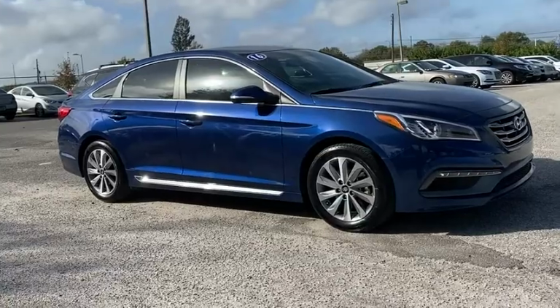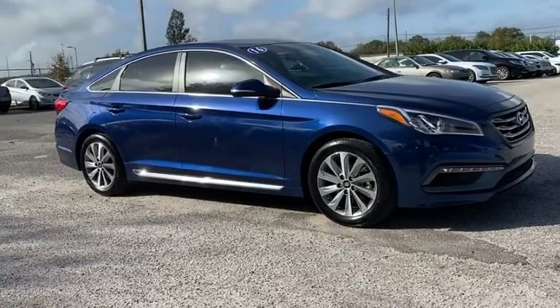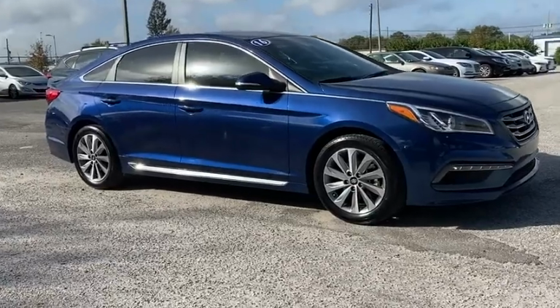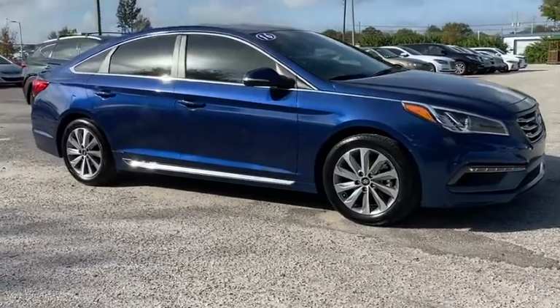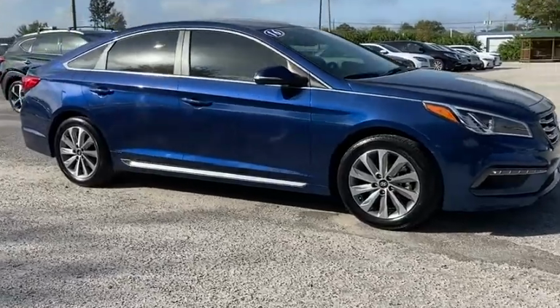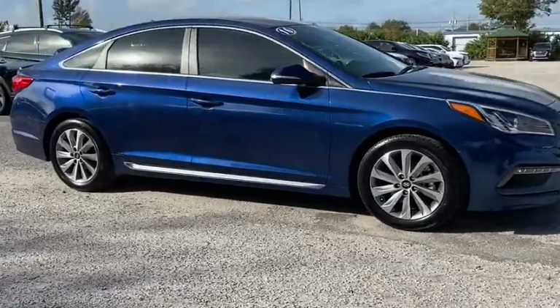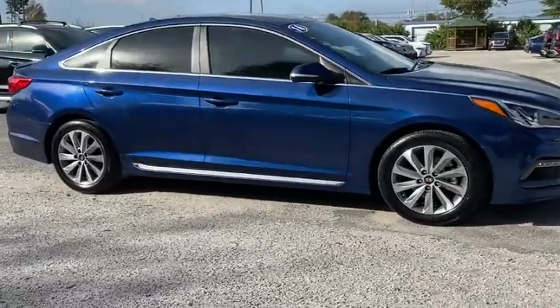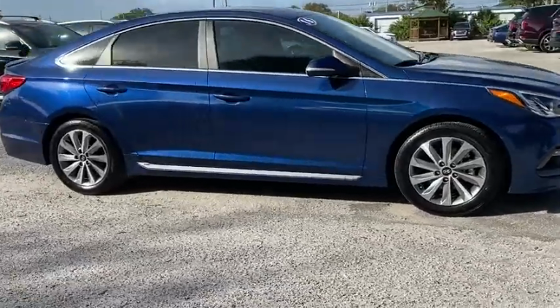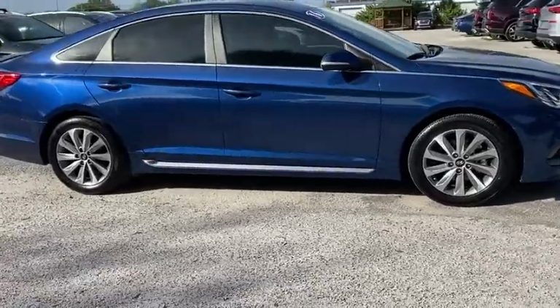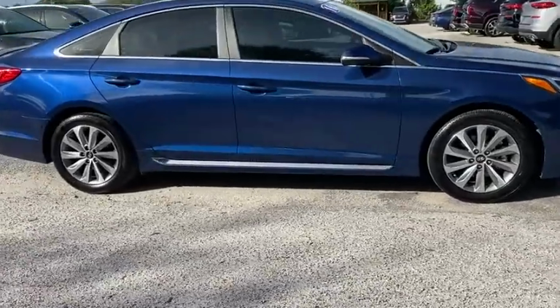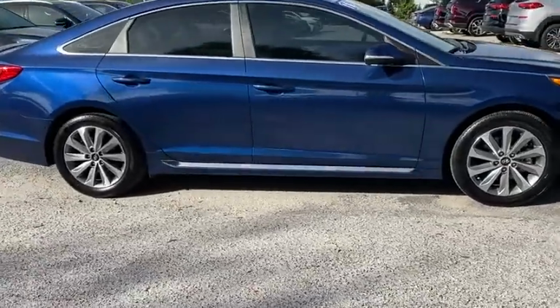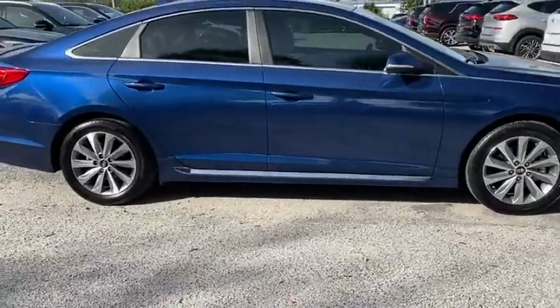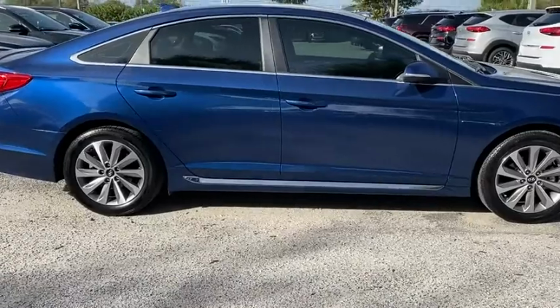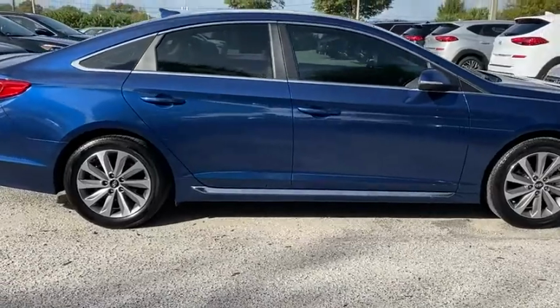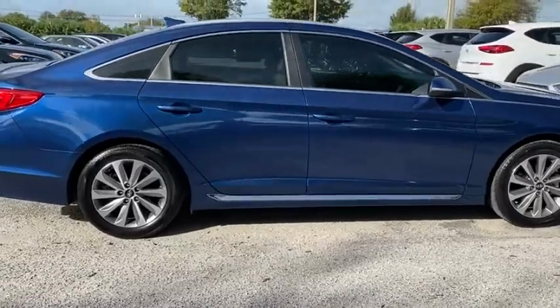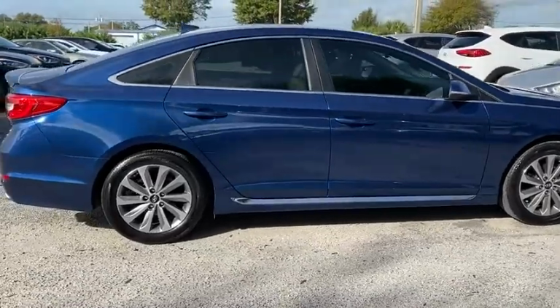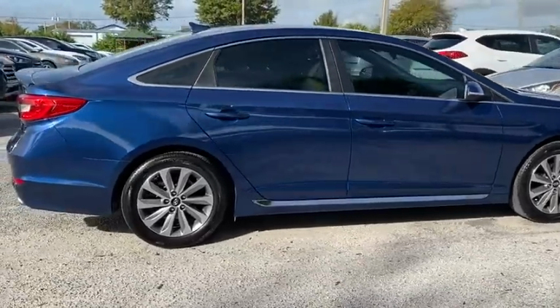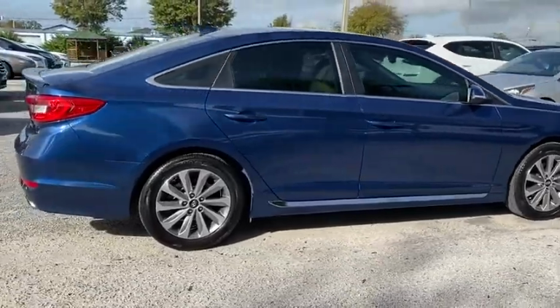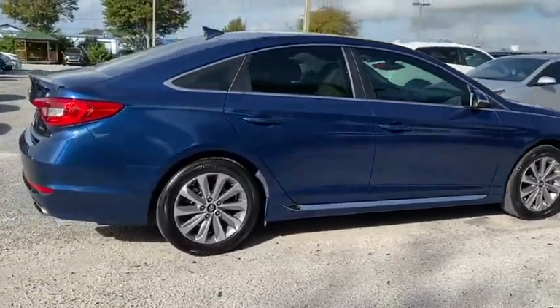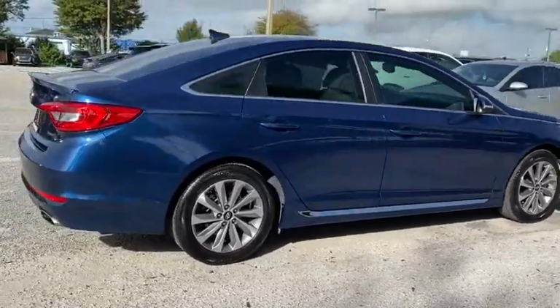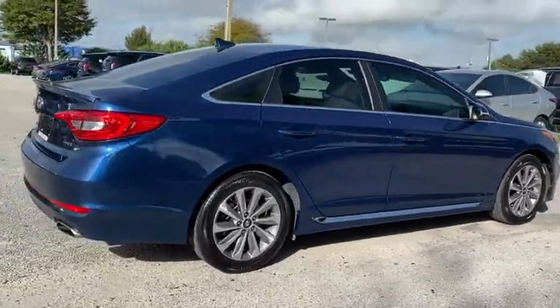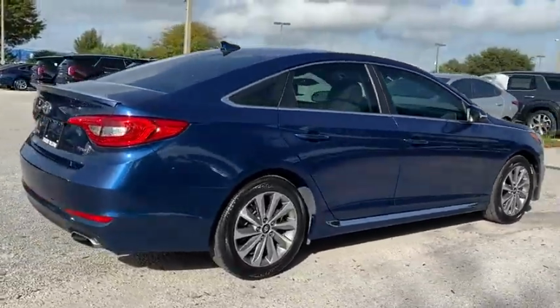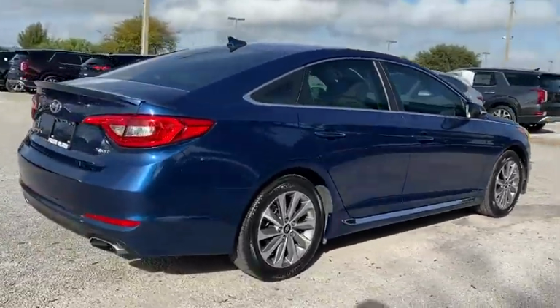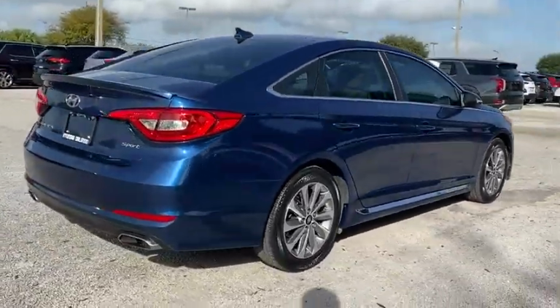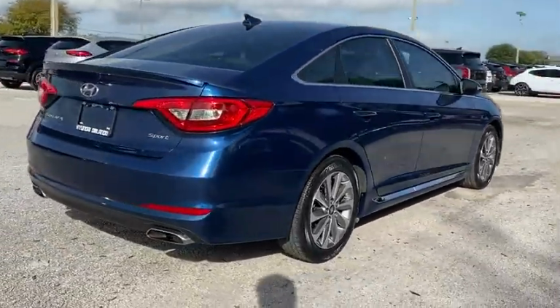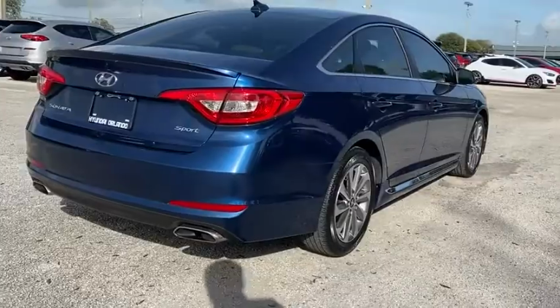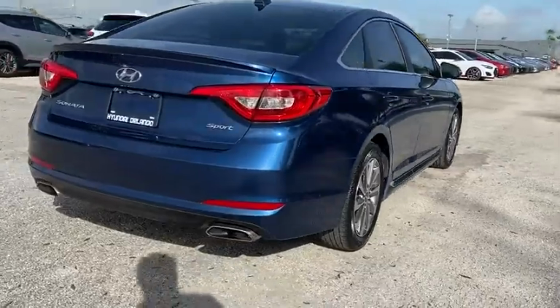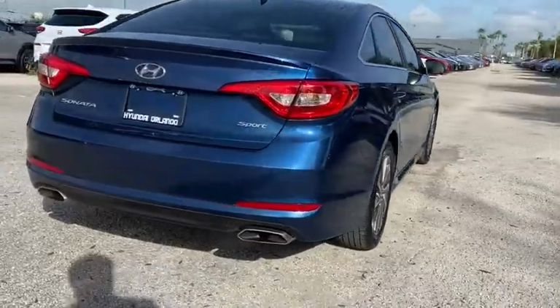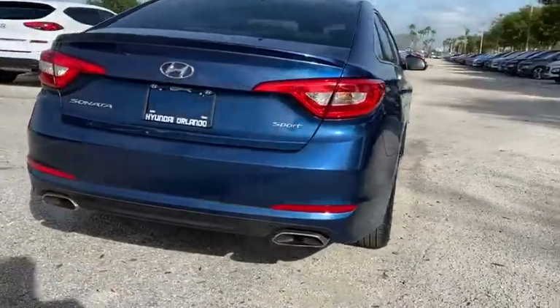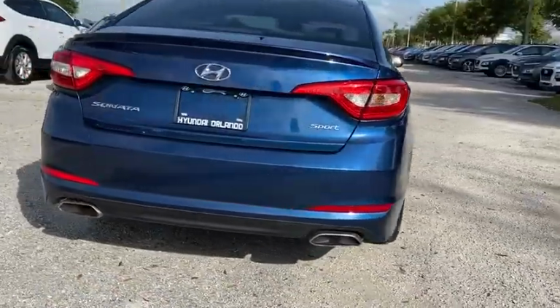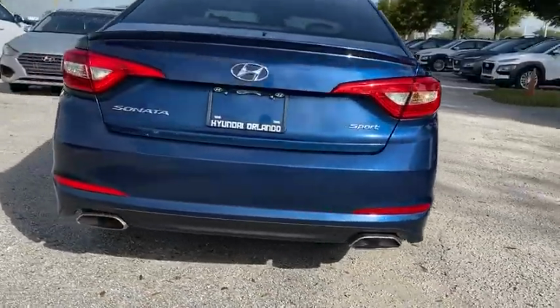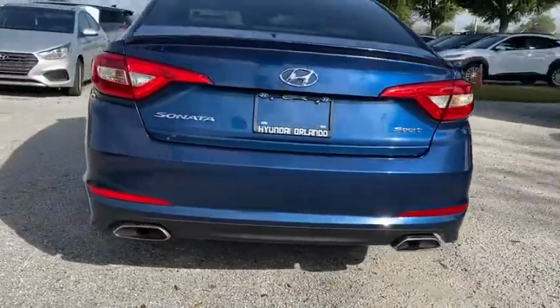You are going to love the 2016 Sonata. The Sonata has a long list of technologically advanced interior features and options that make driving safer, more convenient, and much more fun.